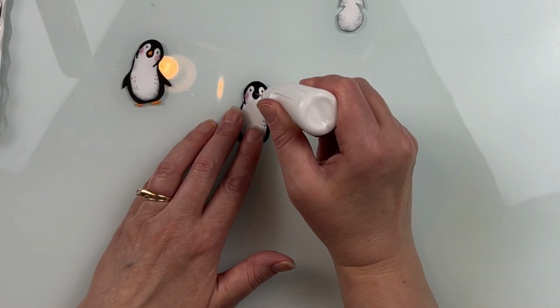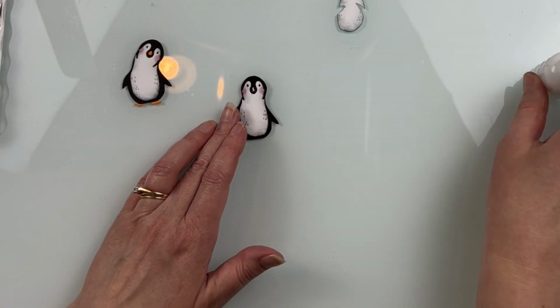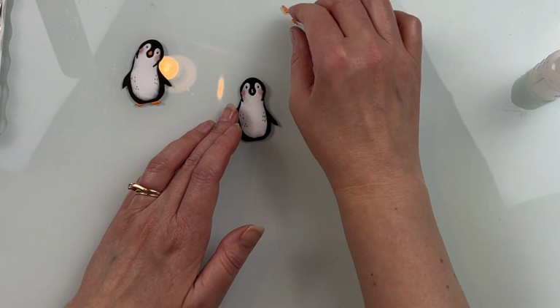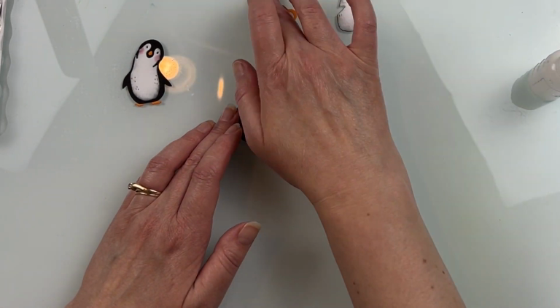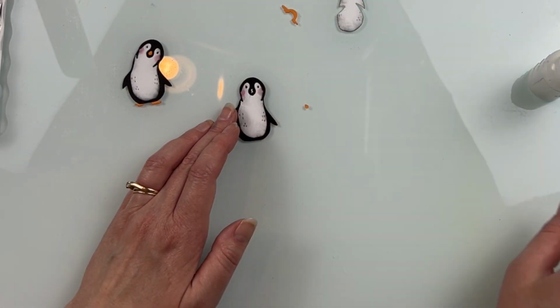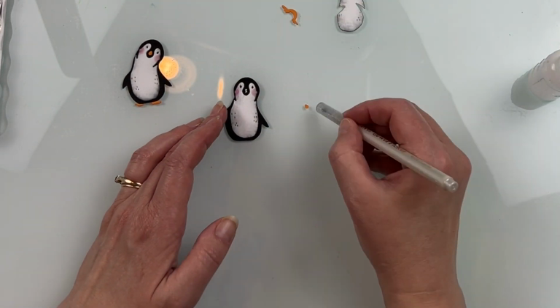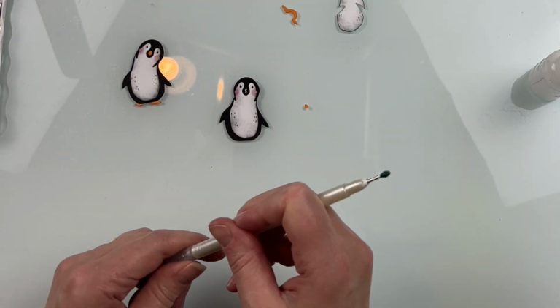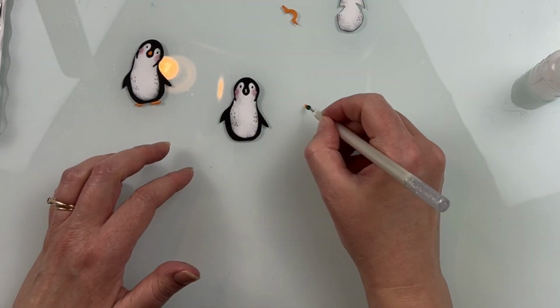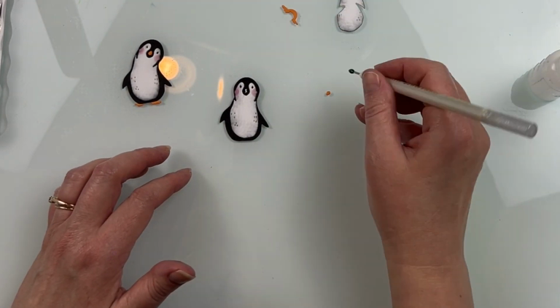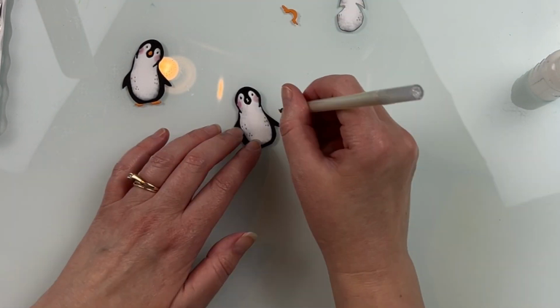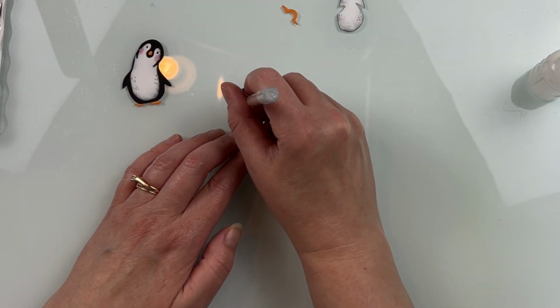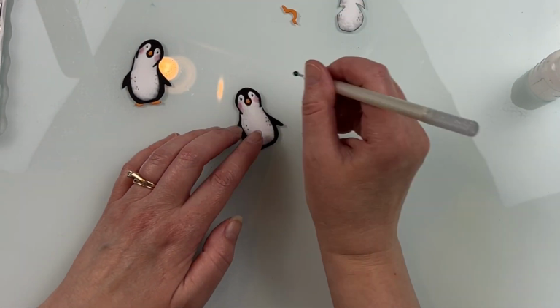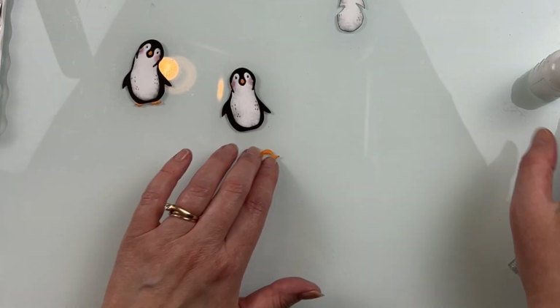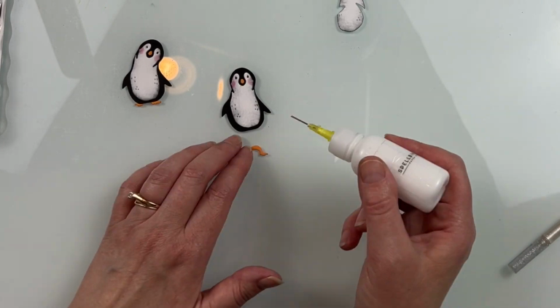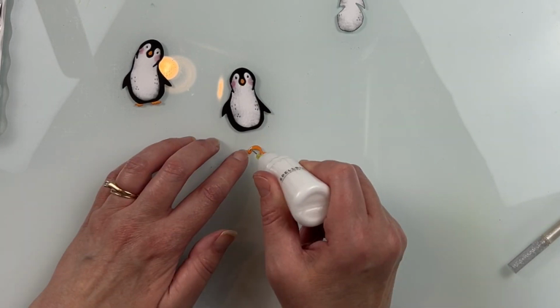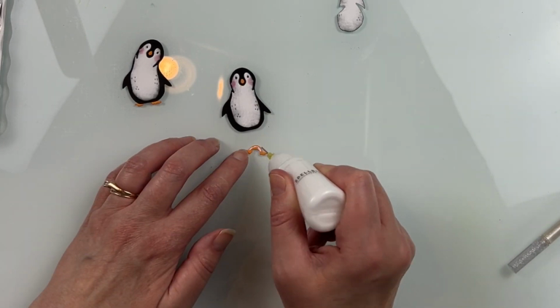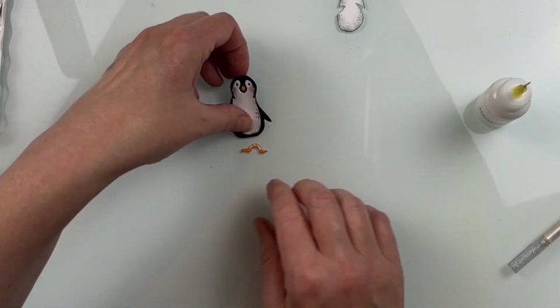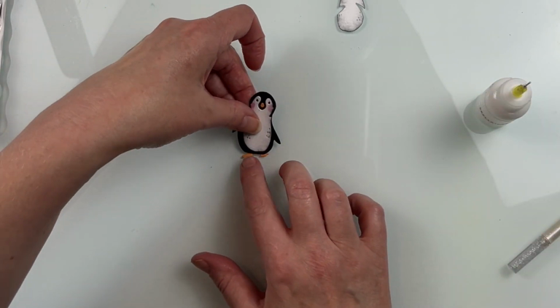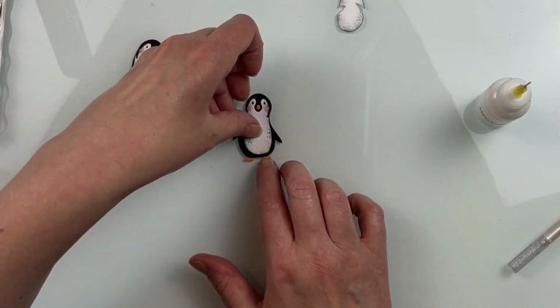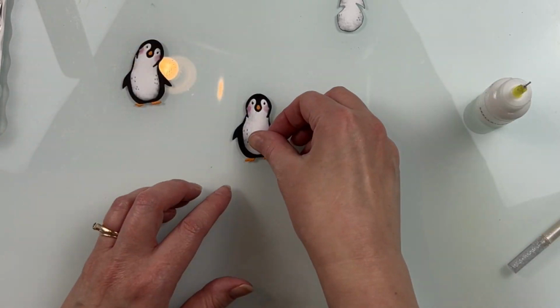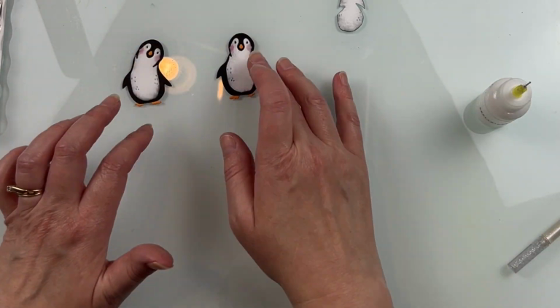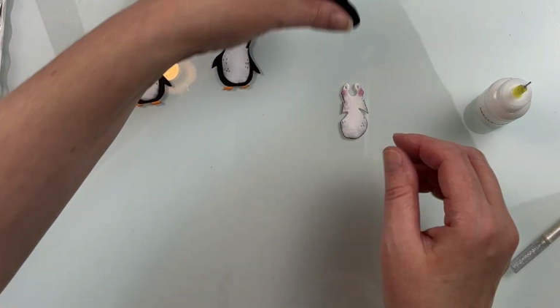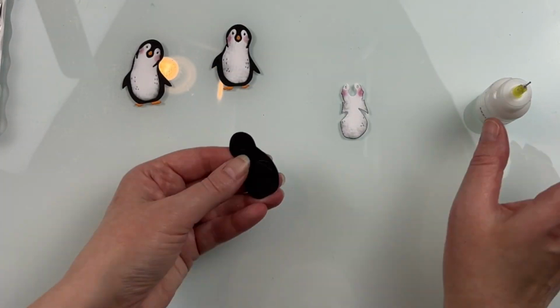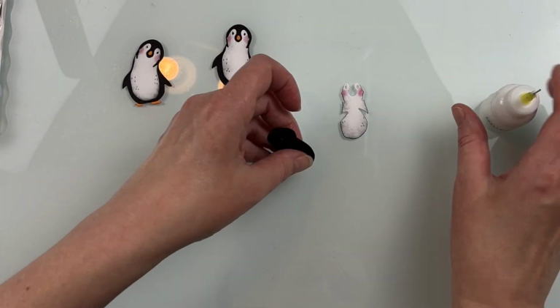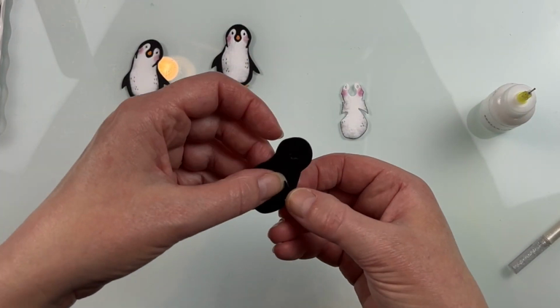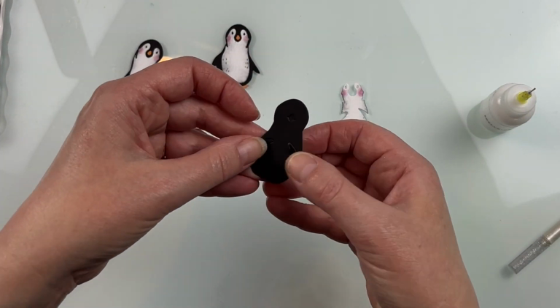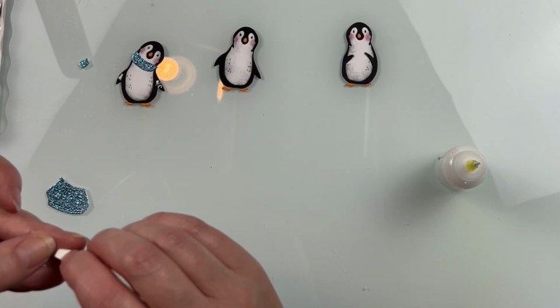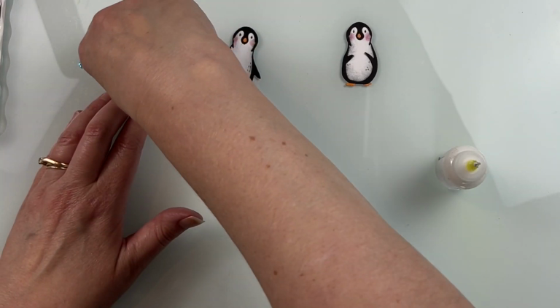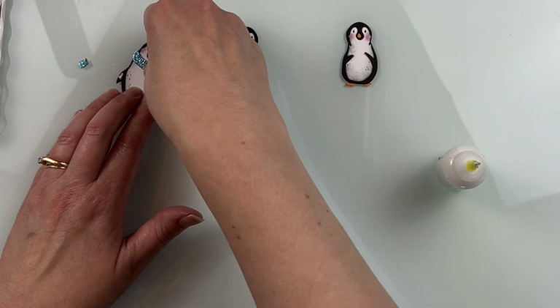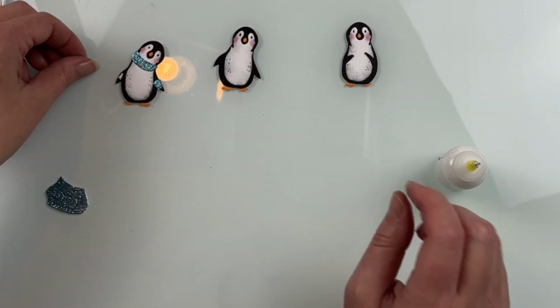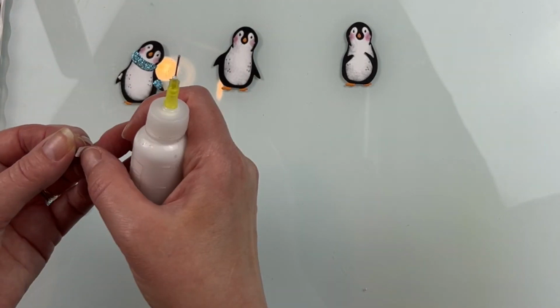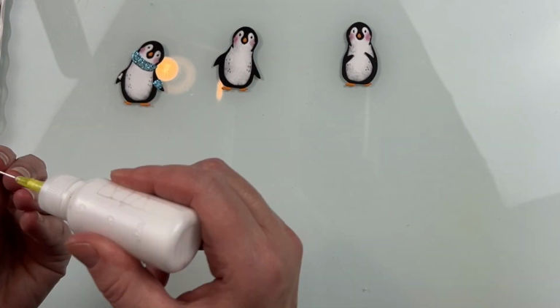One thing I did with my penguin is I put a piece of scrap black cardstock behind the black die cut, because when you die cut it out, it does die cut a hole for his little nose.